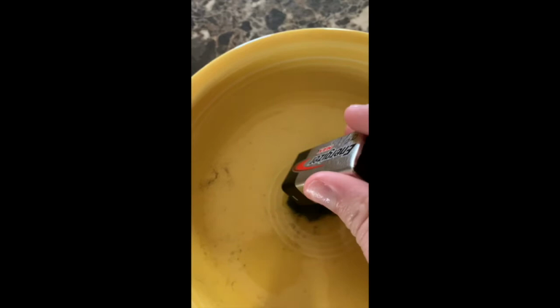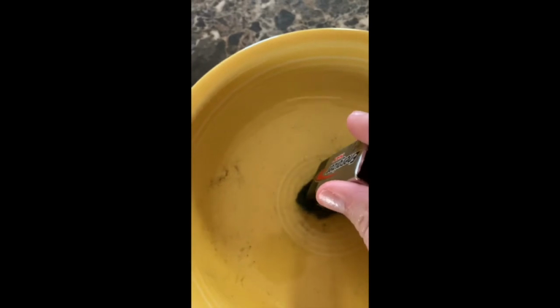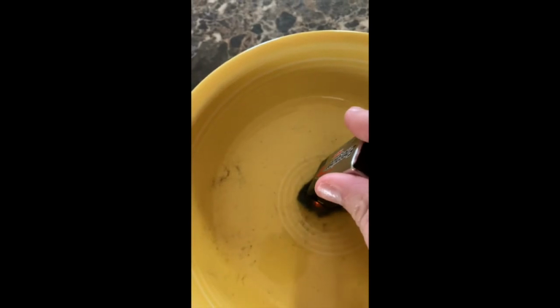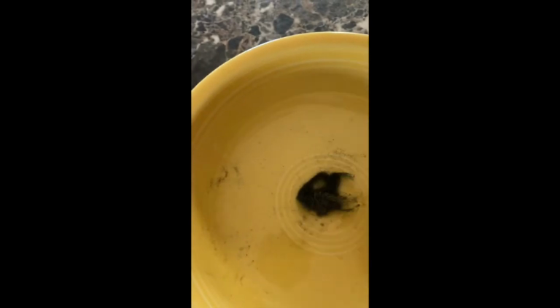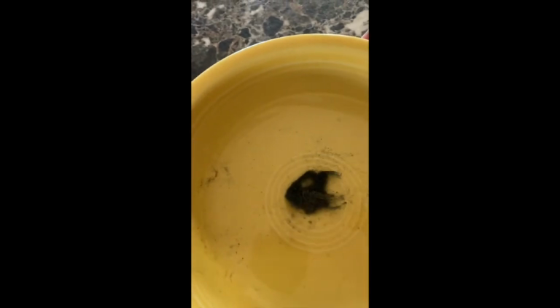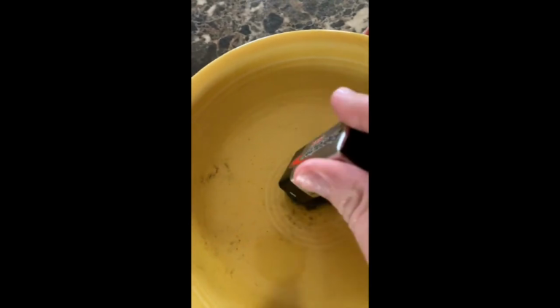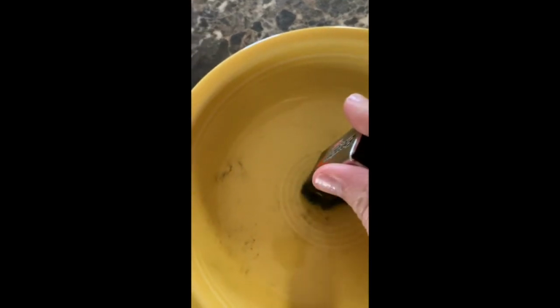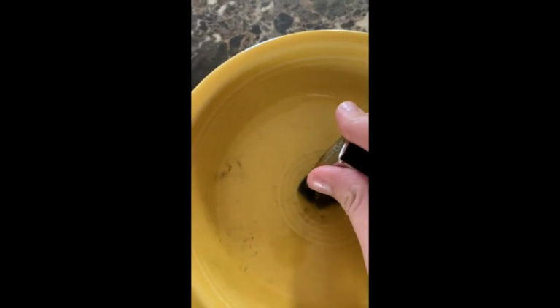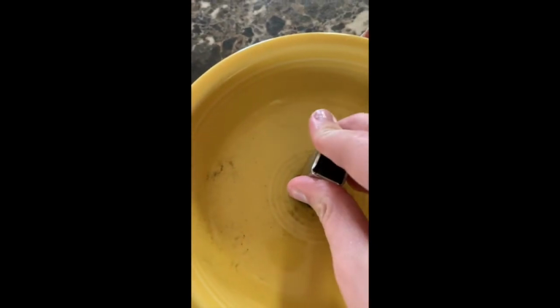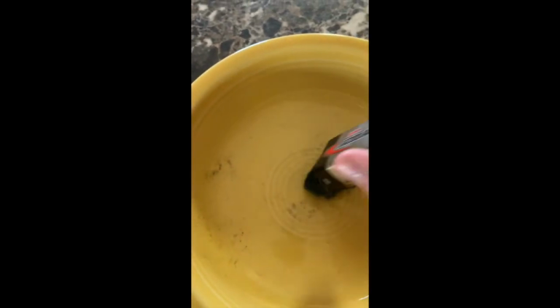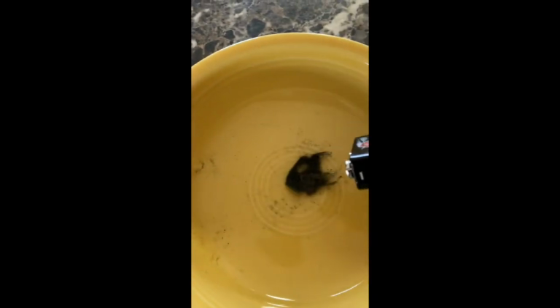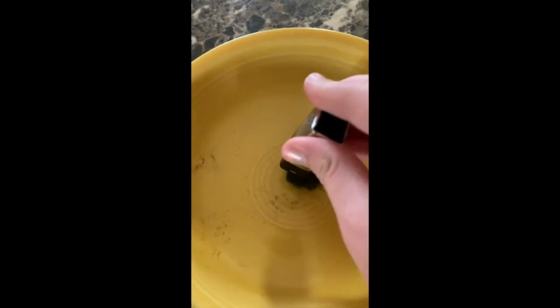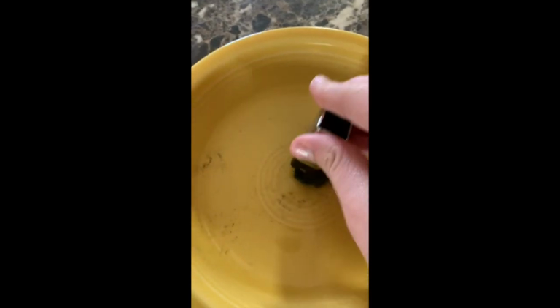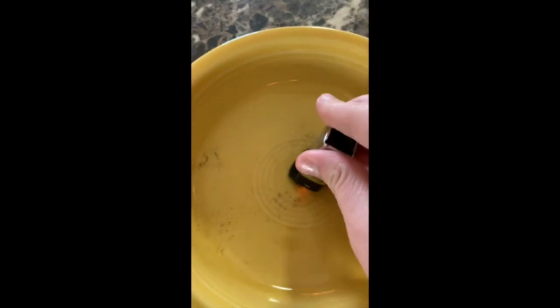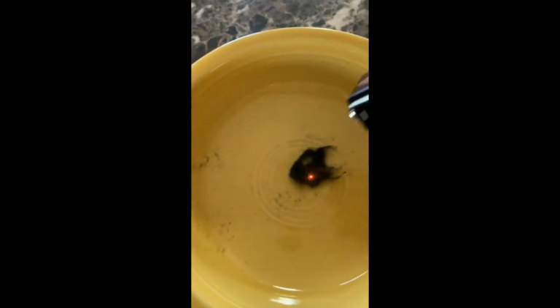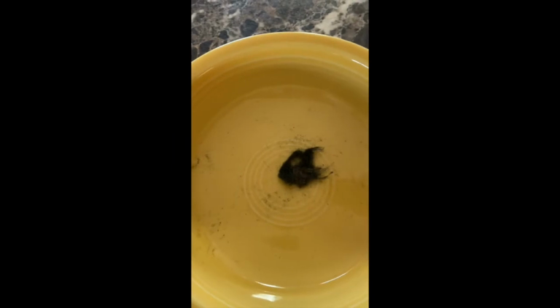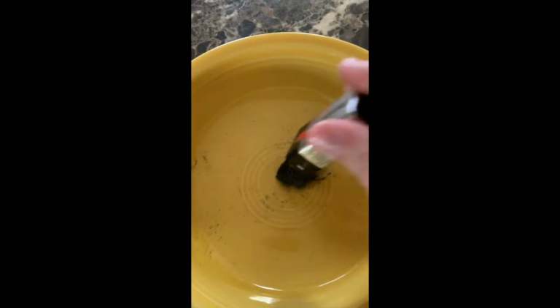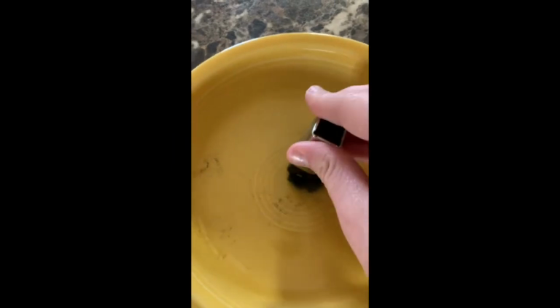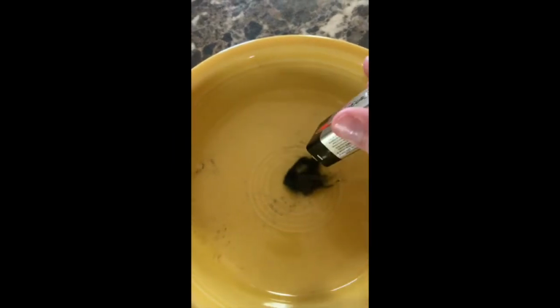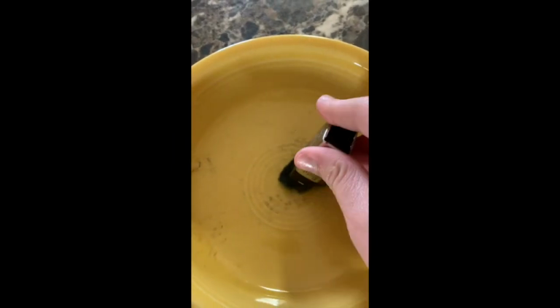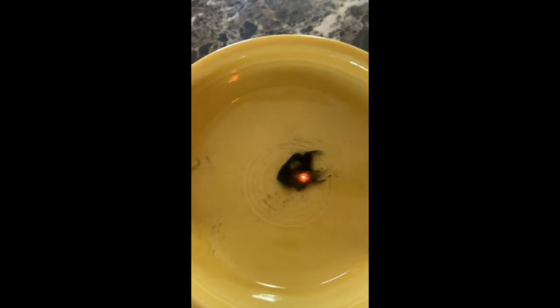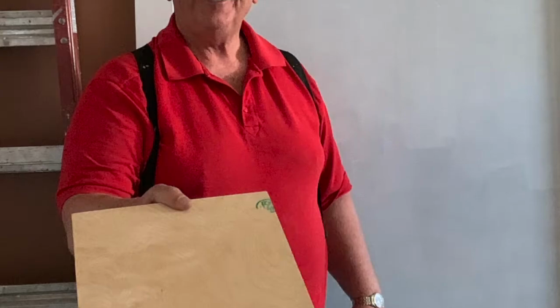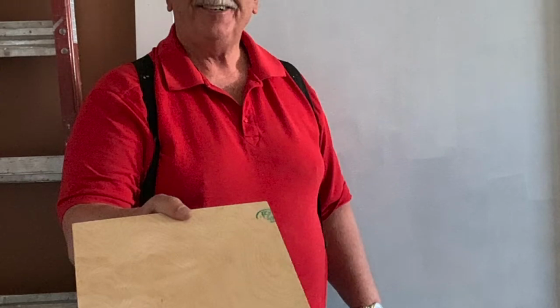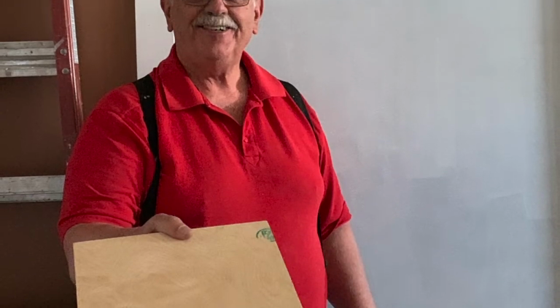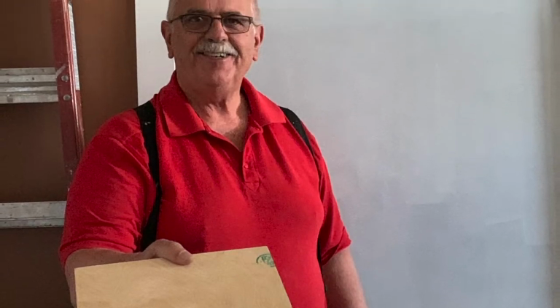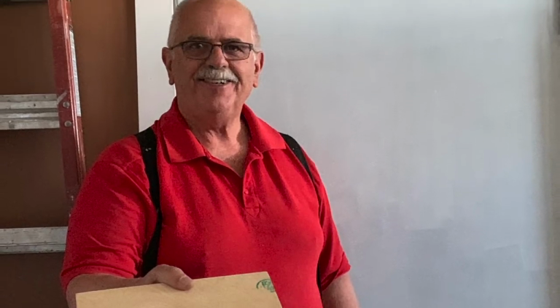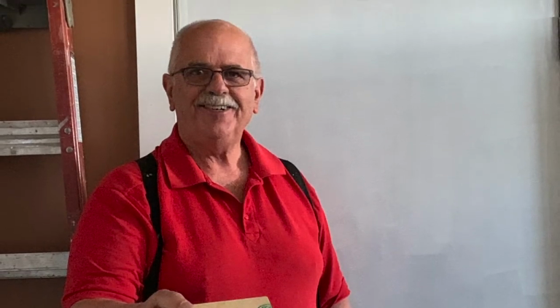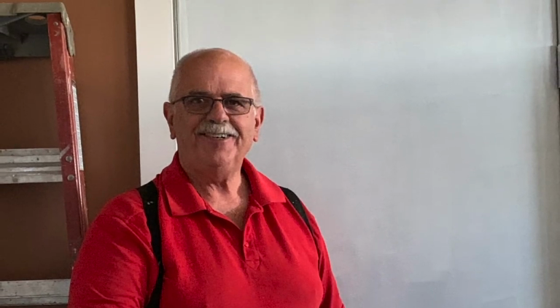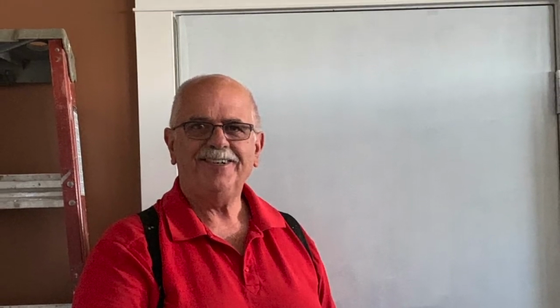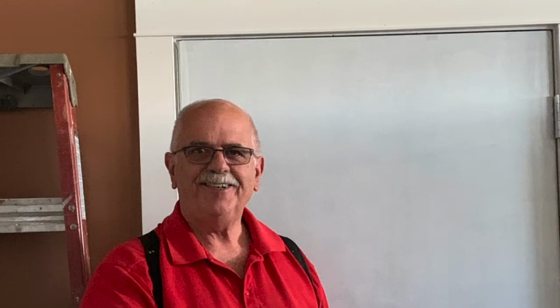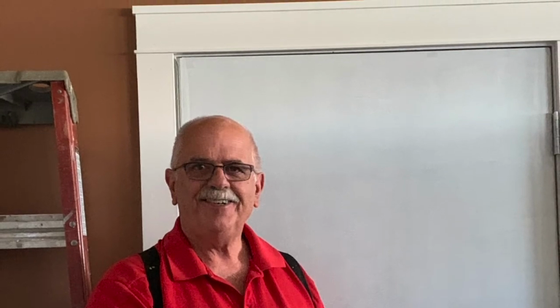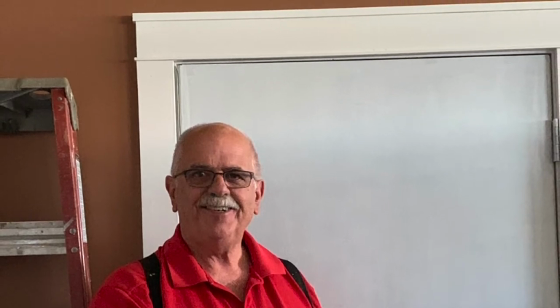My OPA showed me this really cool thing where you take a battery and place it on steel wool. Steel wool is very similar to a filament in a light bulb. Special shout out to my OPA for lending me the tools. Thank you!